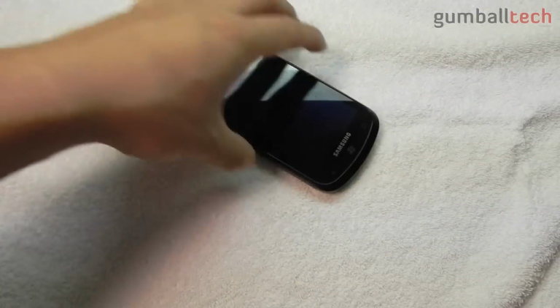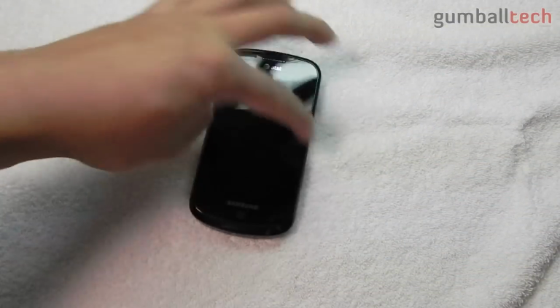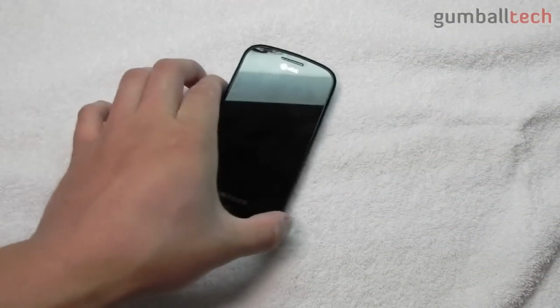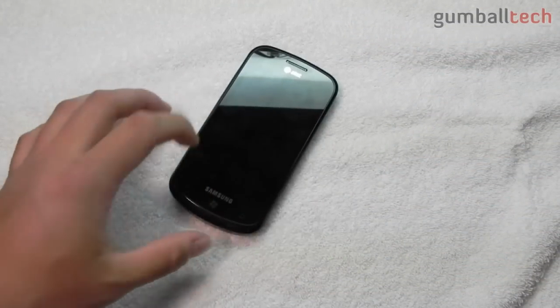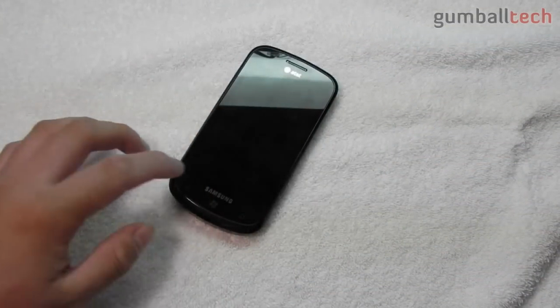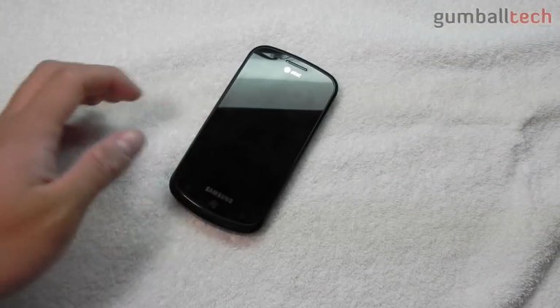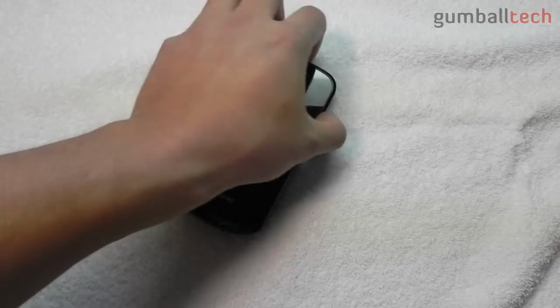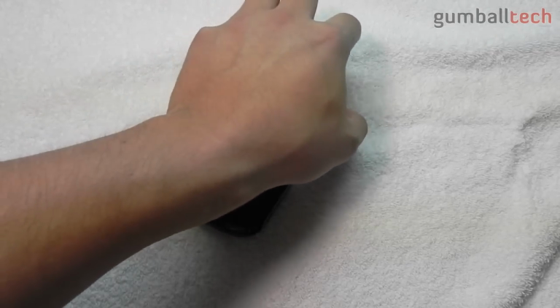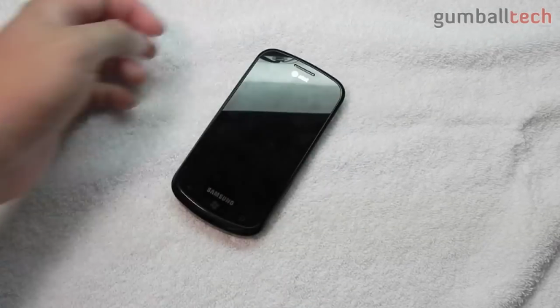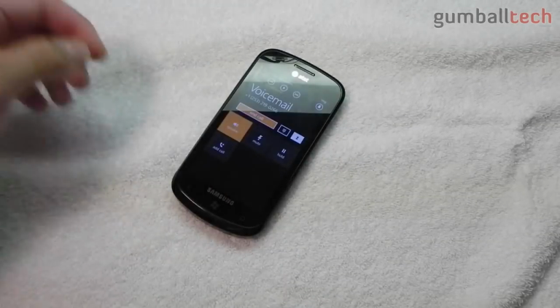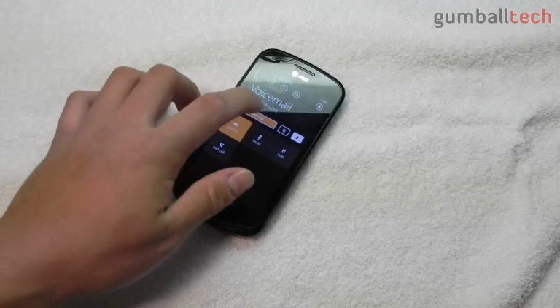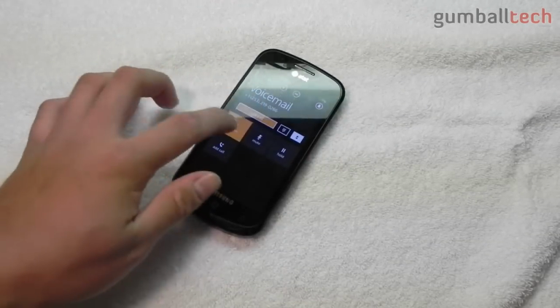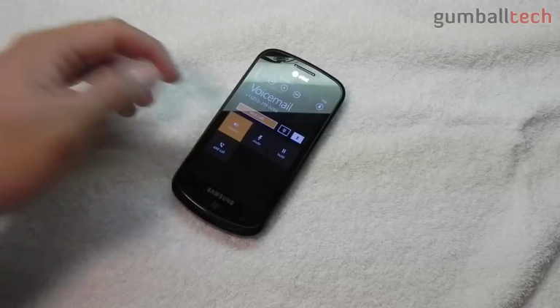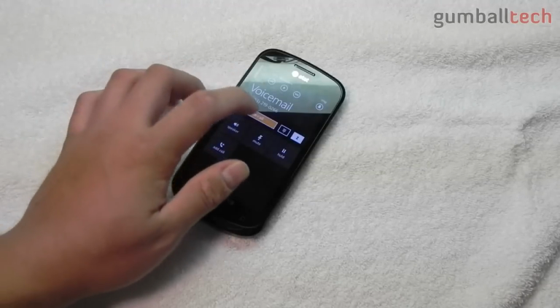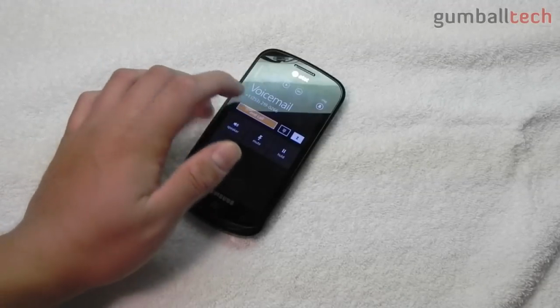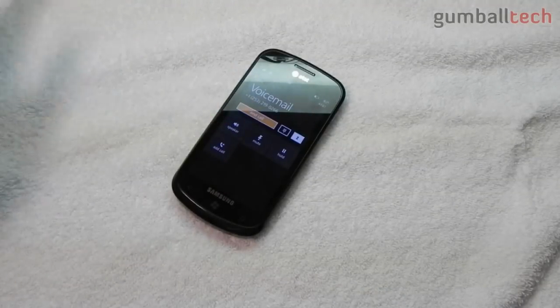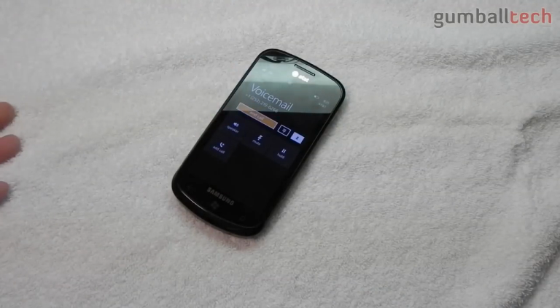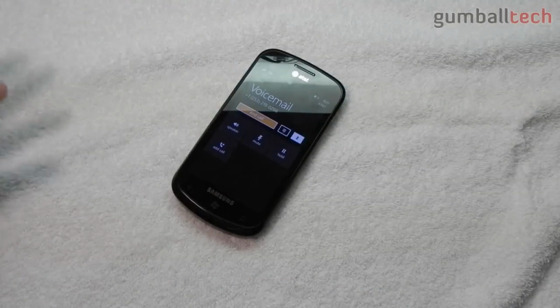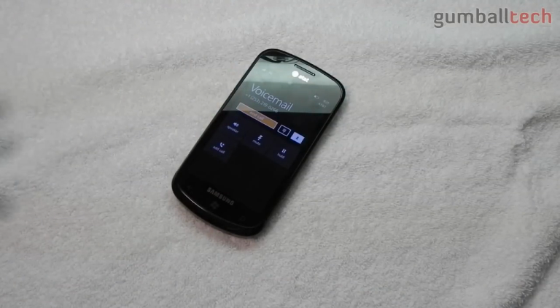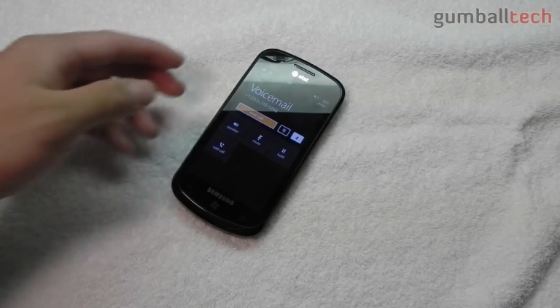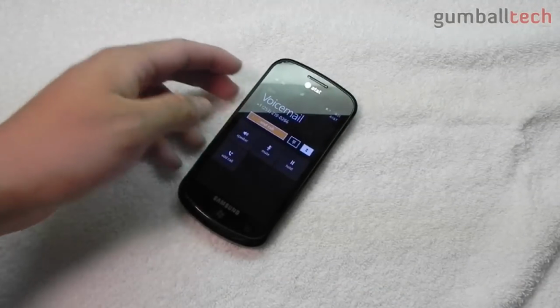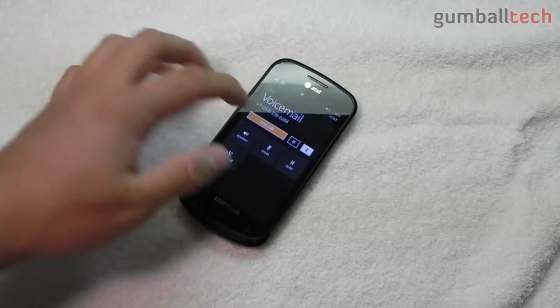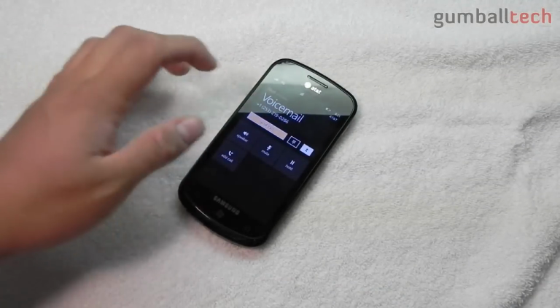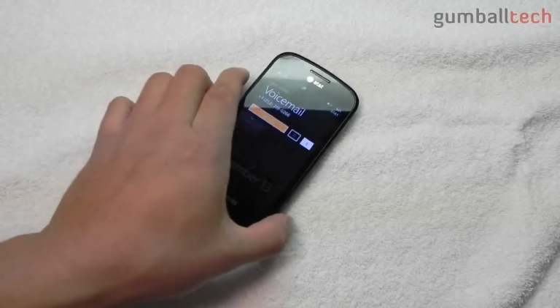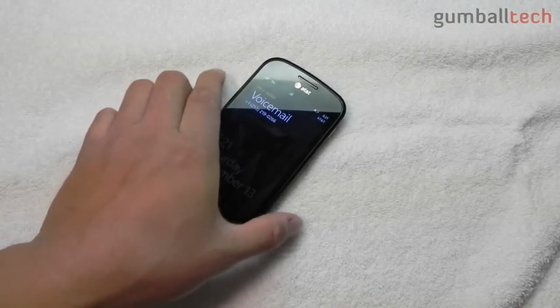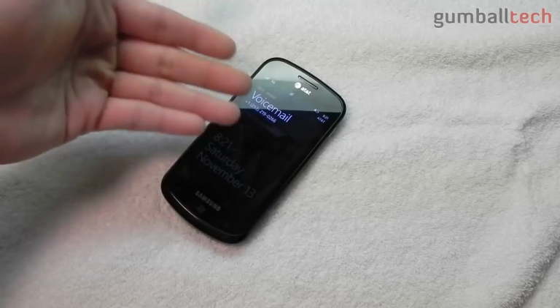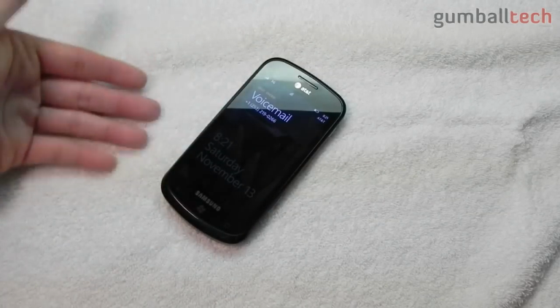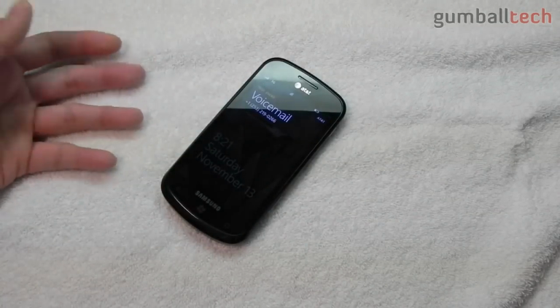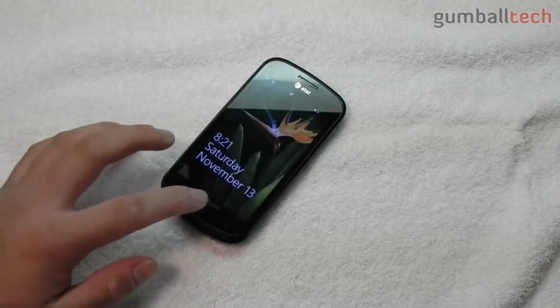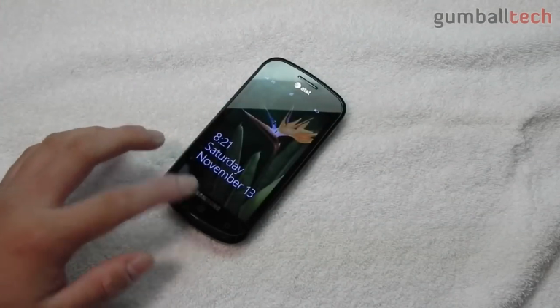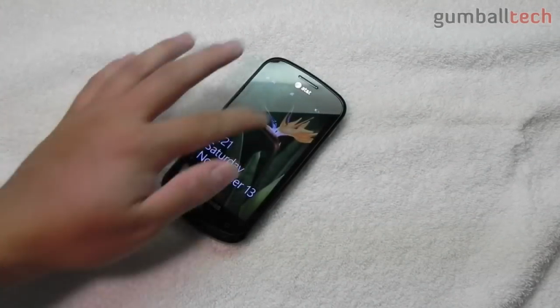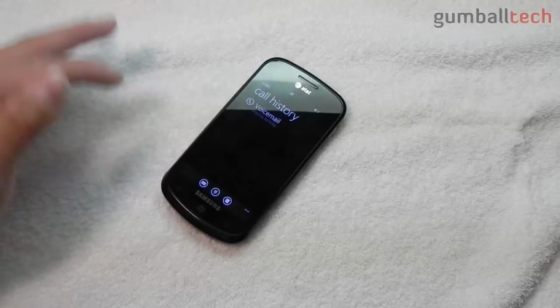It's definitely louder than my iPhone 4 speaker, which is really good. It really does get pretty loud — I was surprised at how loud this gets.